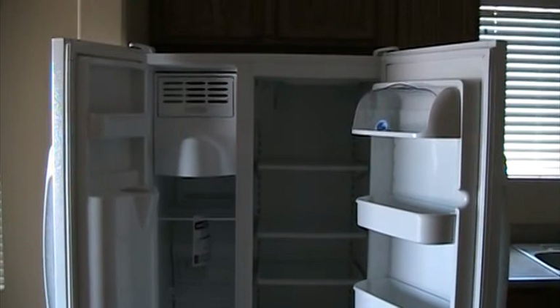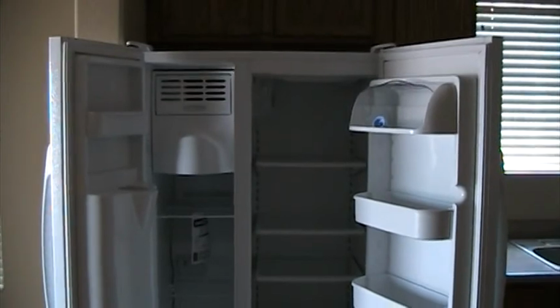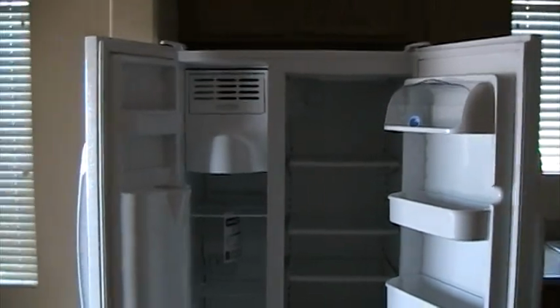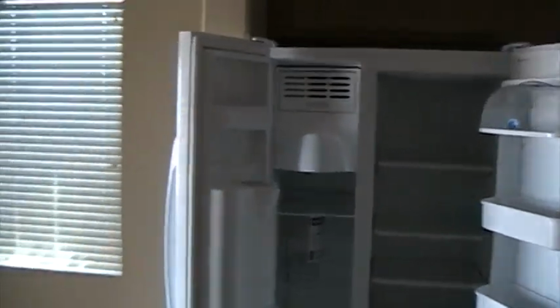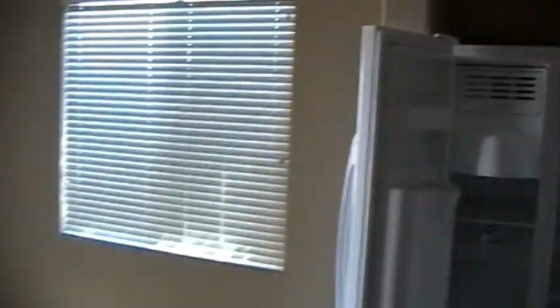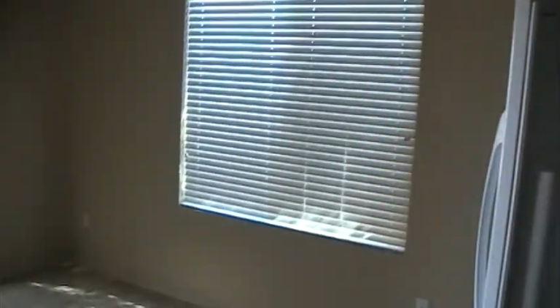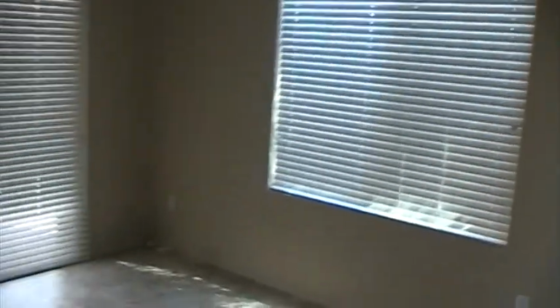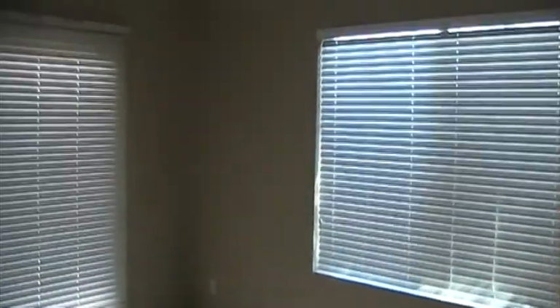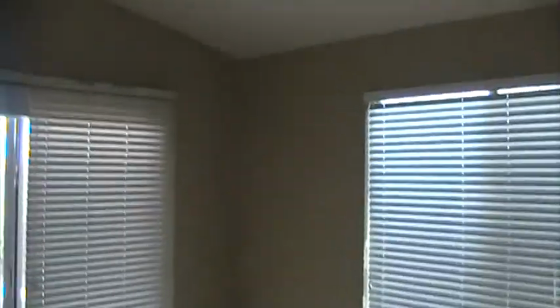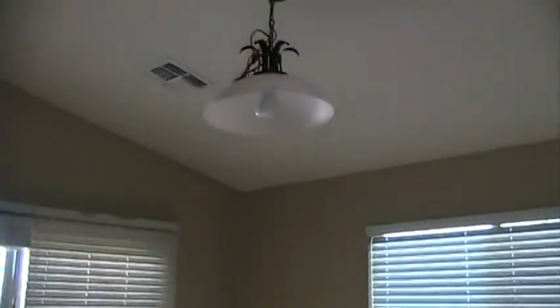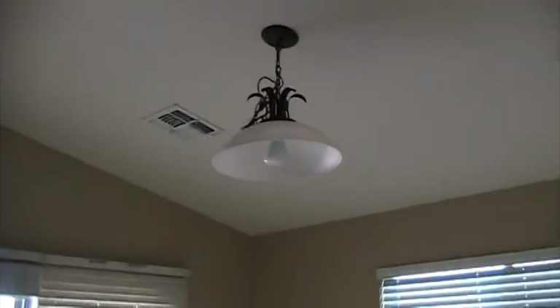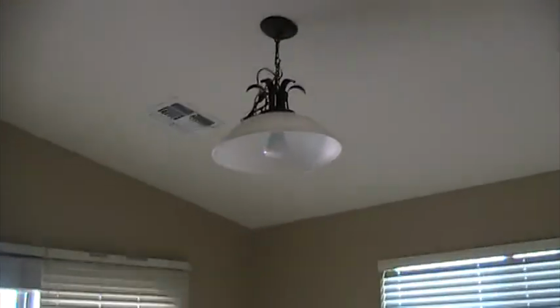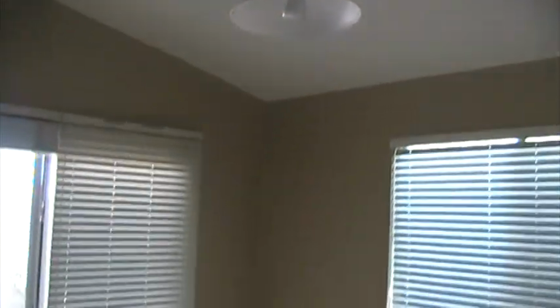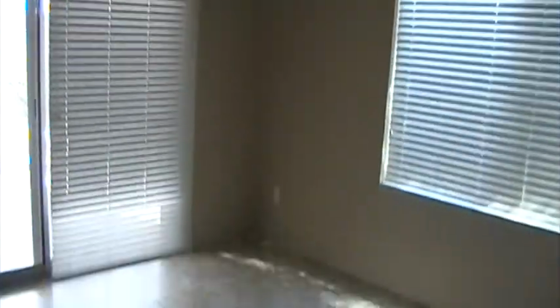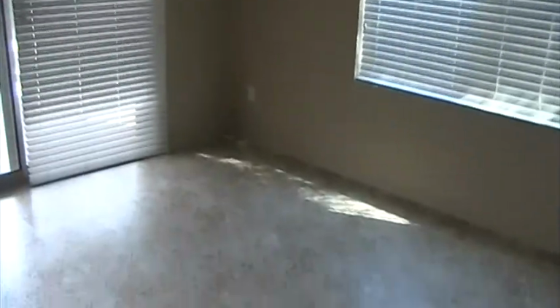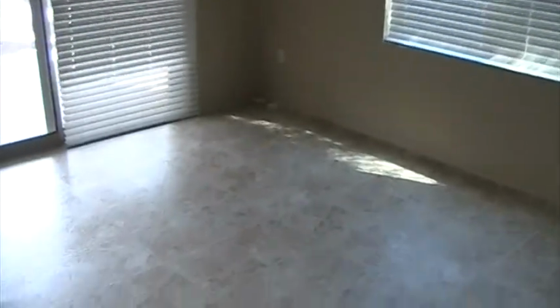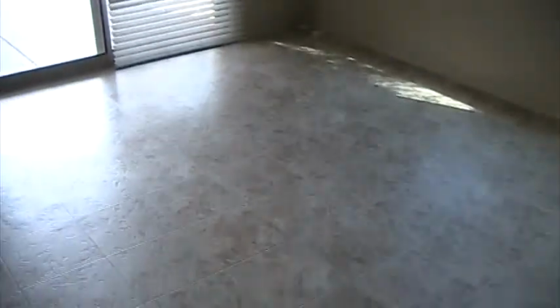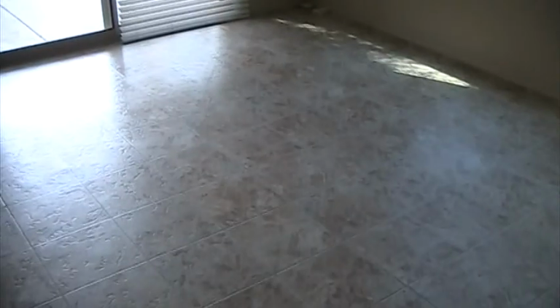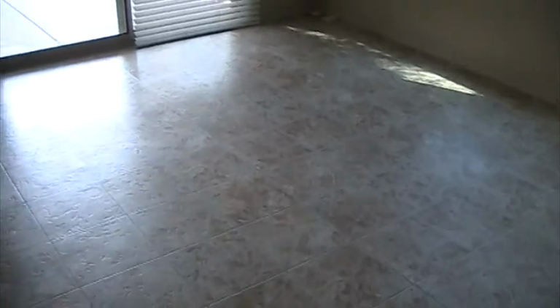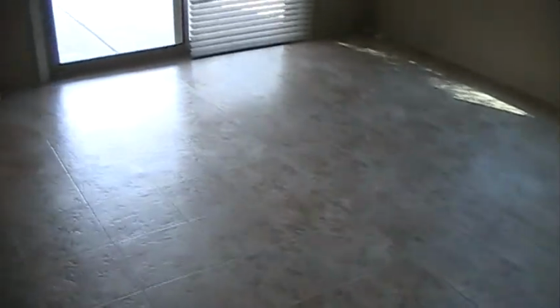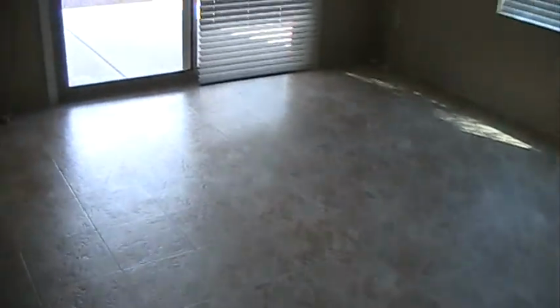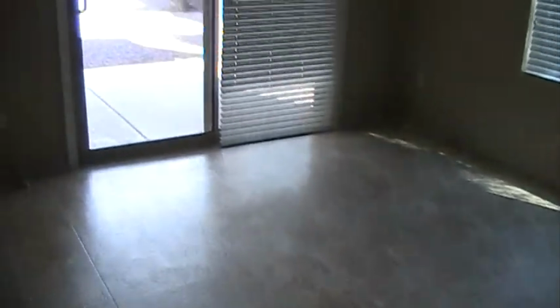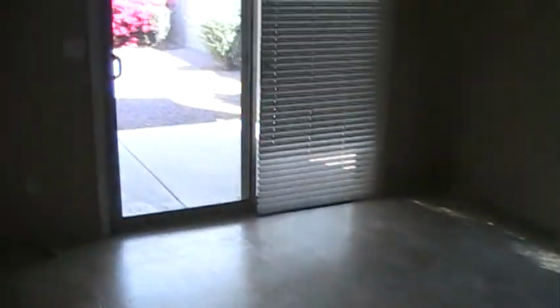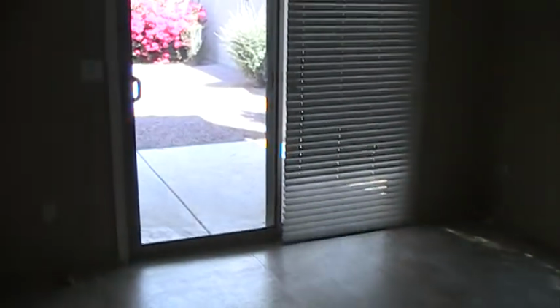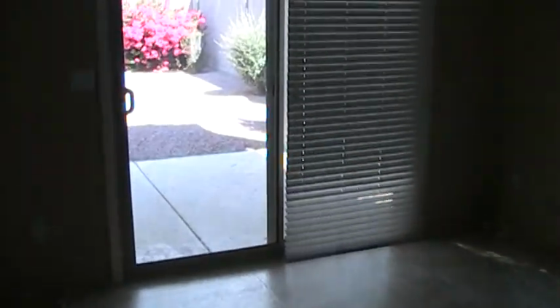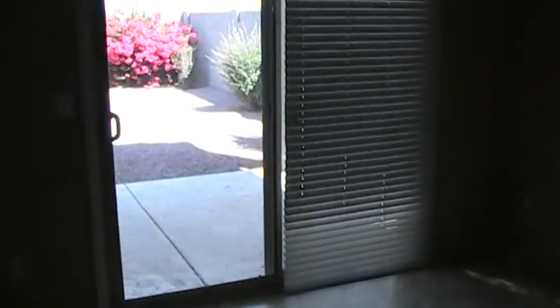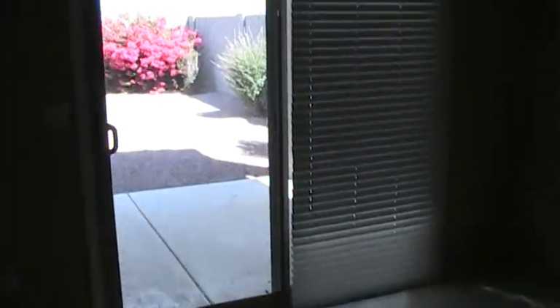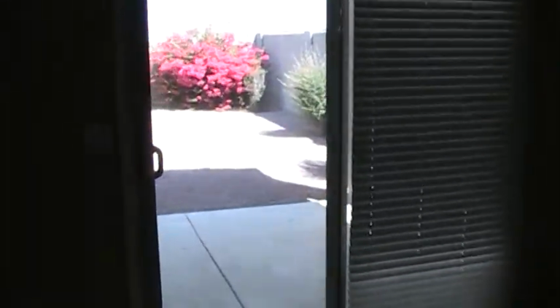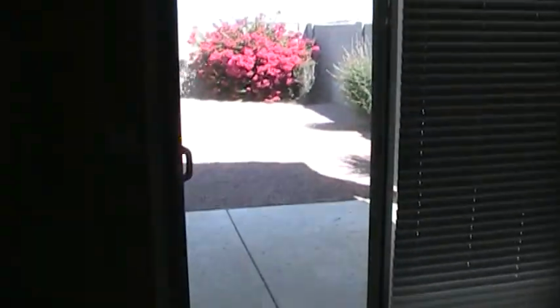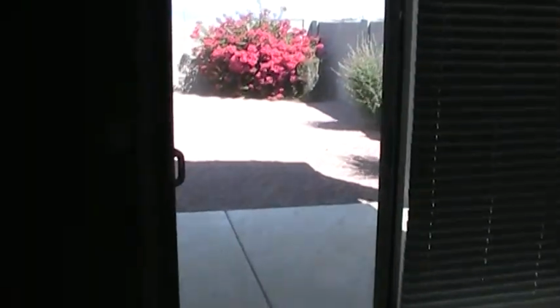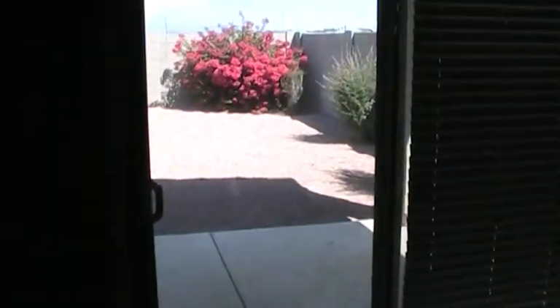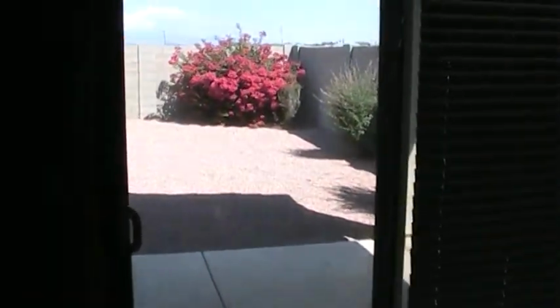Refrigerator. To the left here is the little dining area. And then the exit to the backyard.